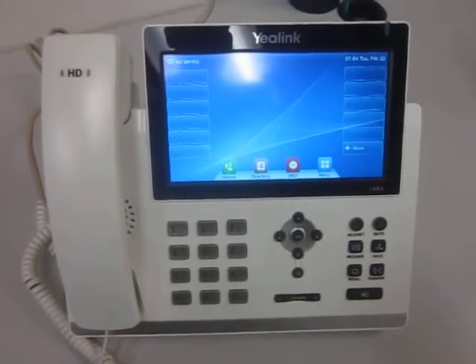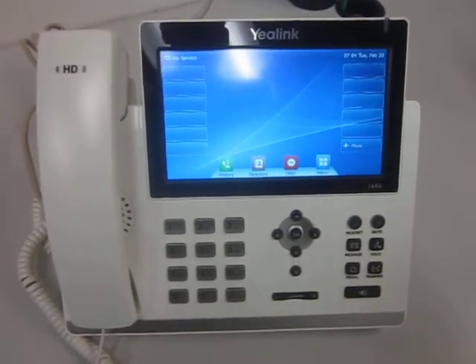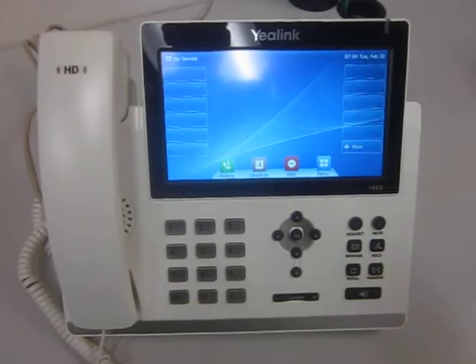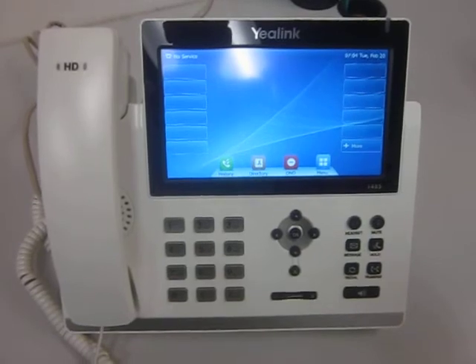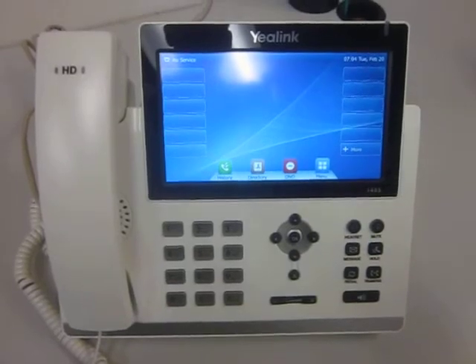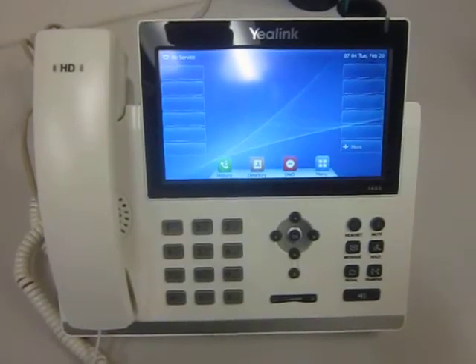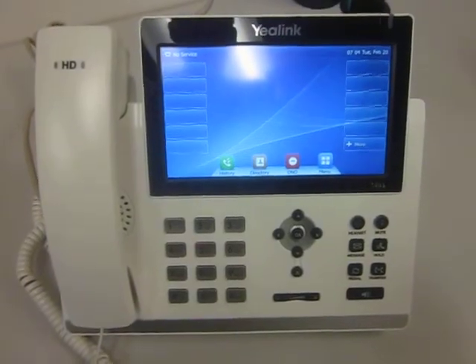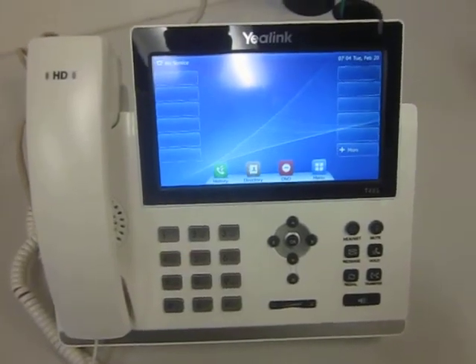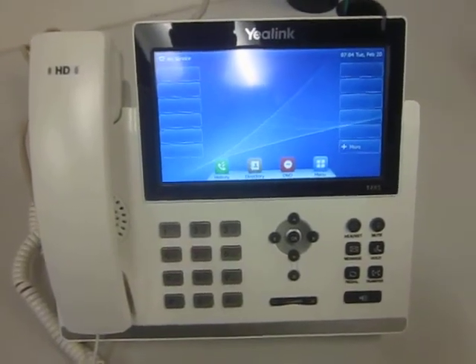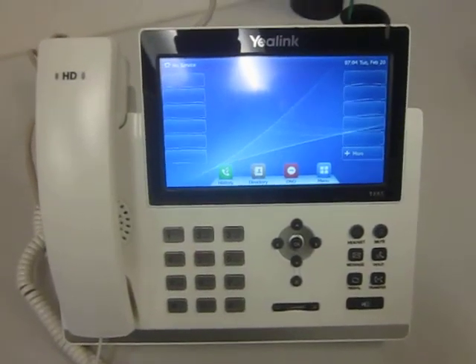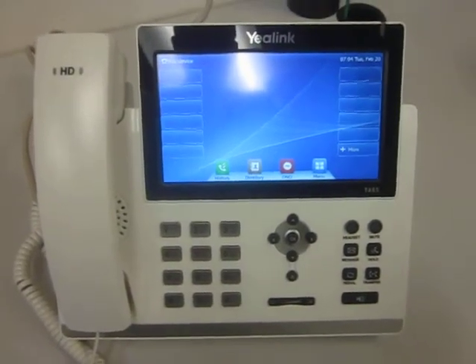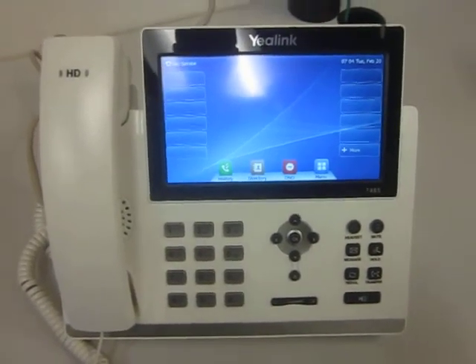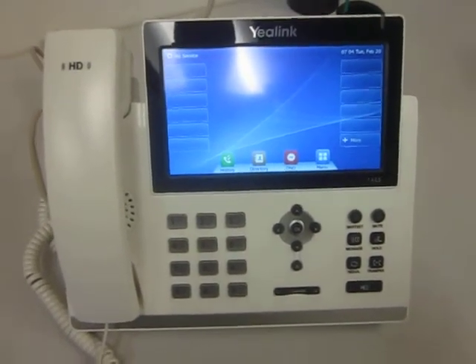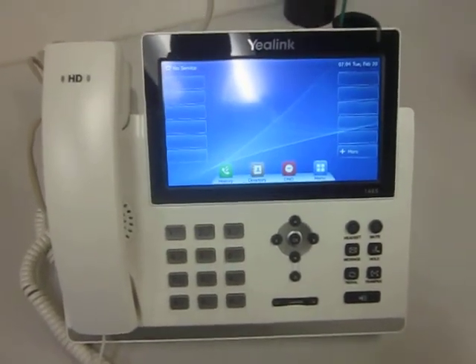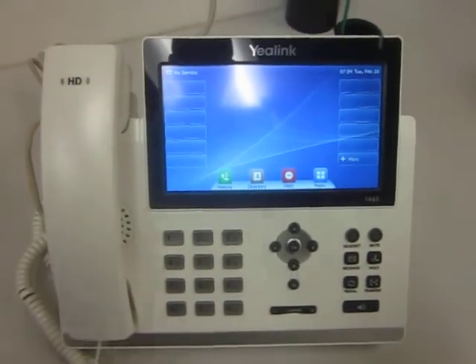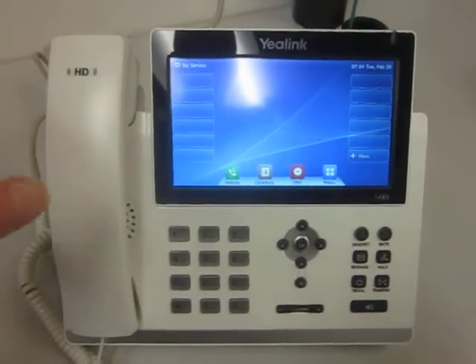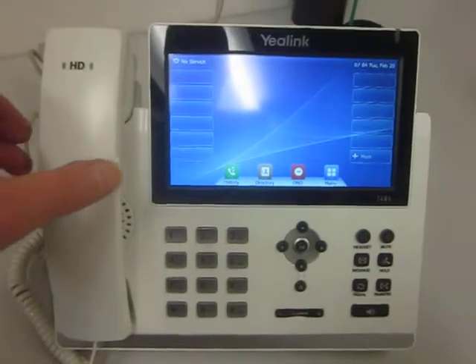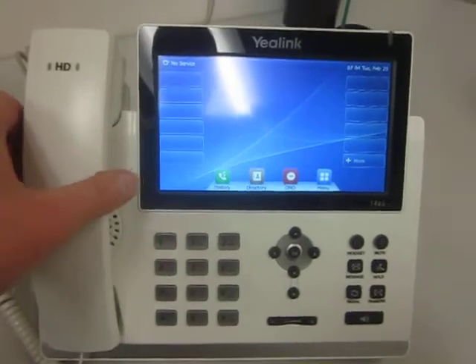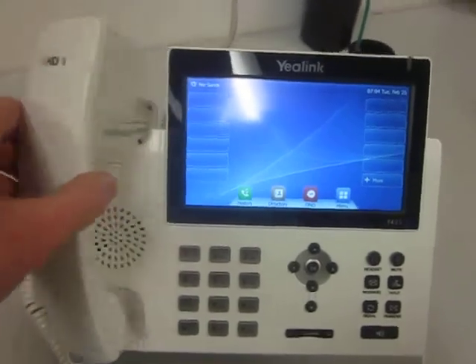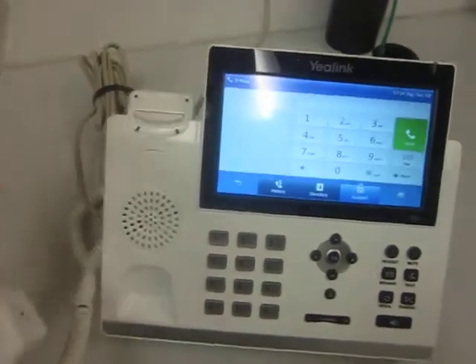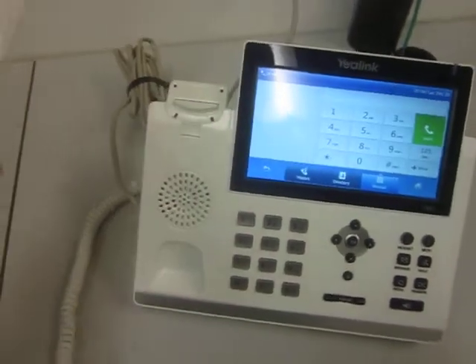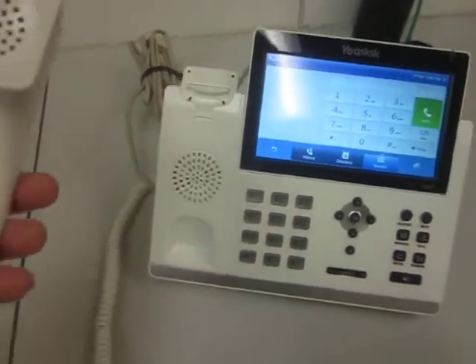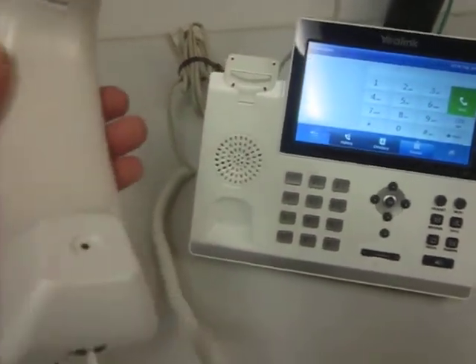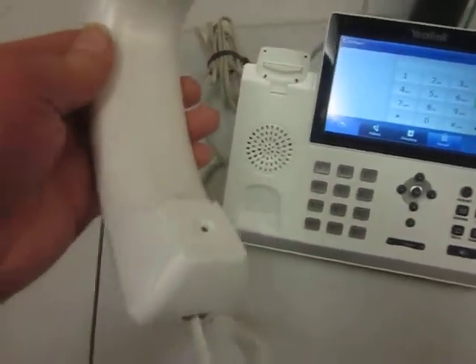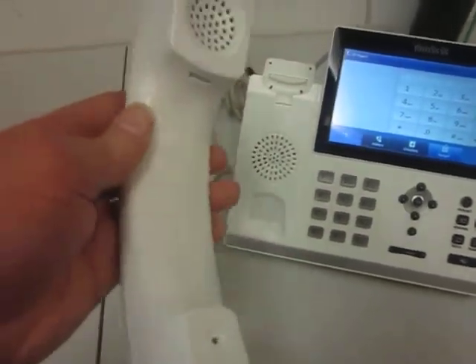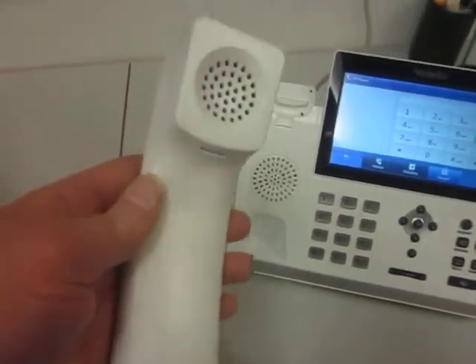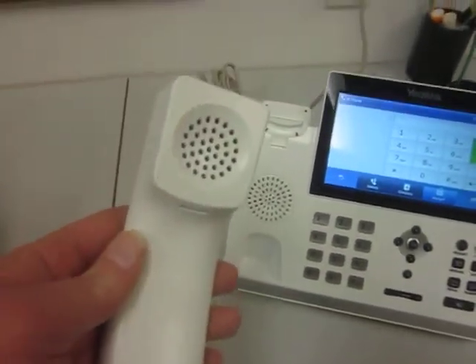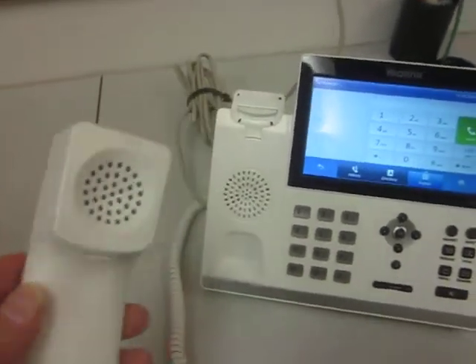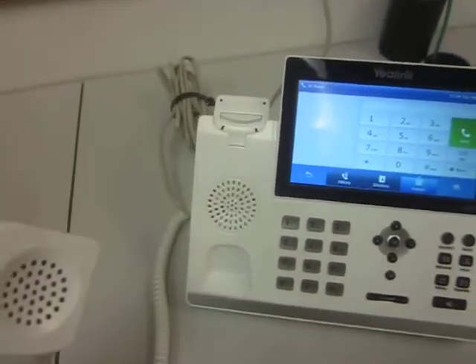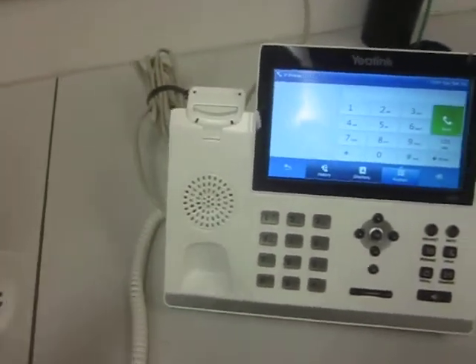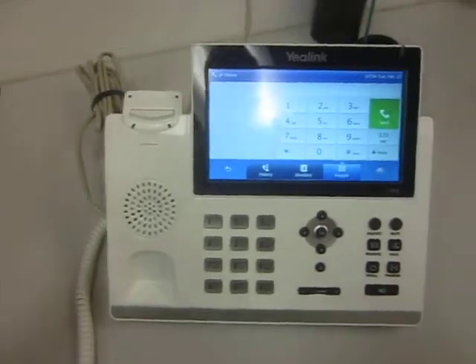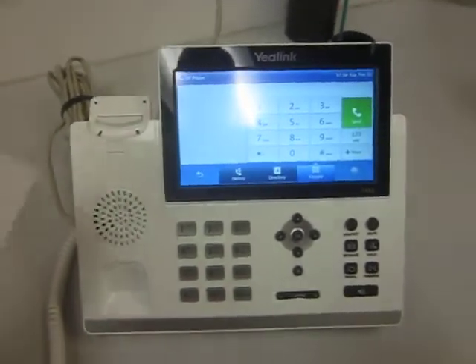This color is not available from the manufacturer — we painted this phone here. And if I just lift up the handset you can see the quality of the paint job on the phone itself.